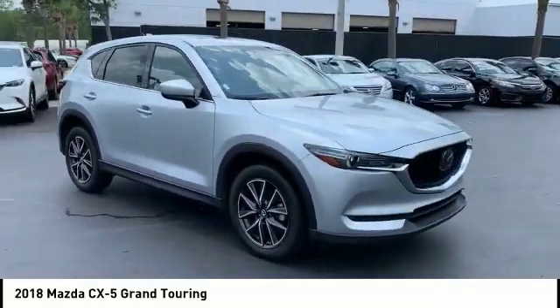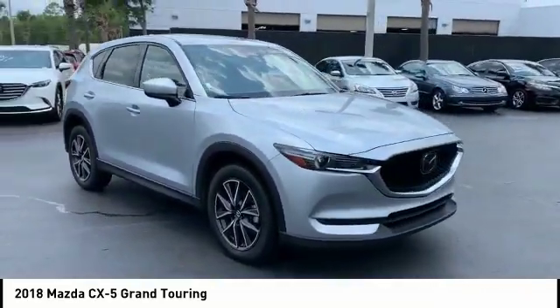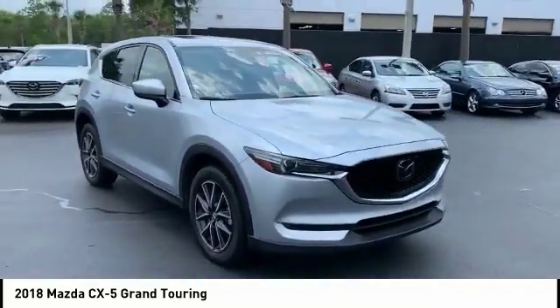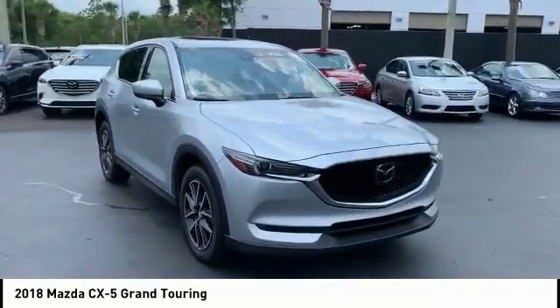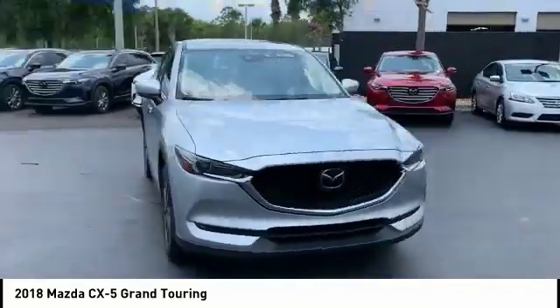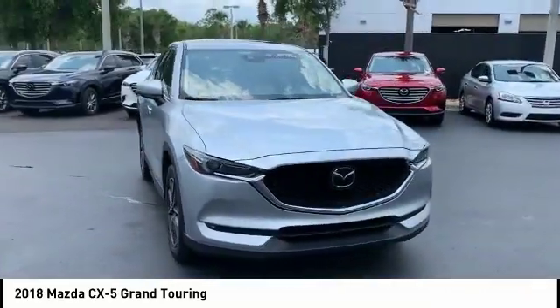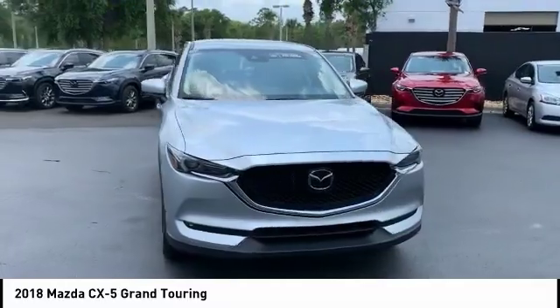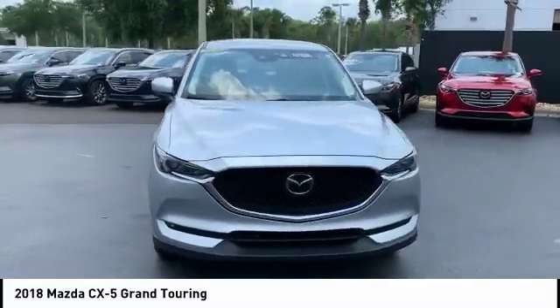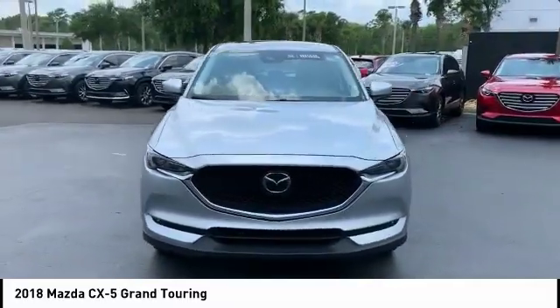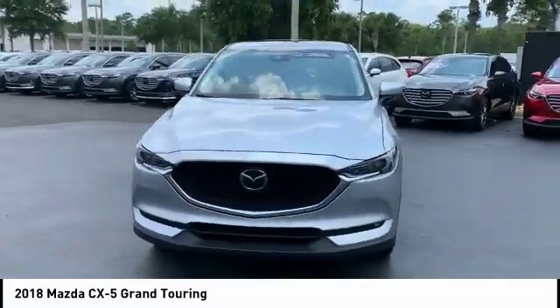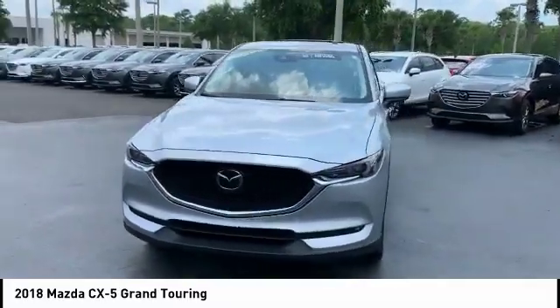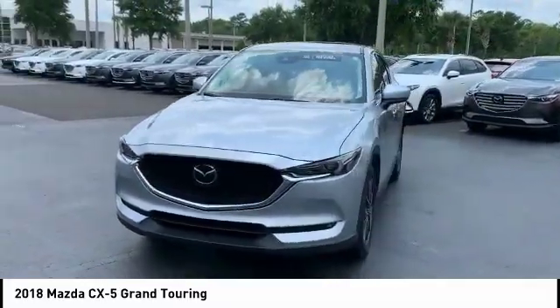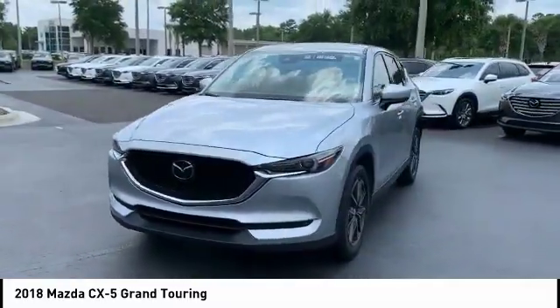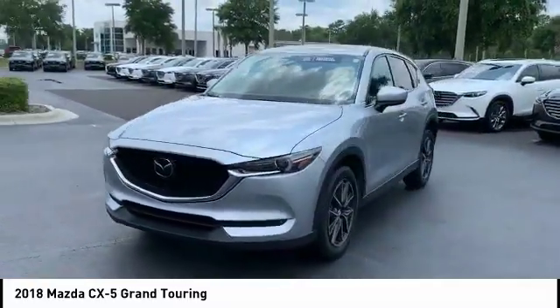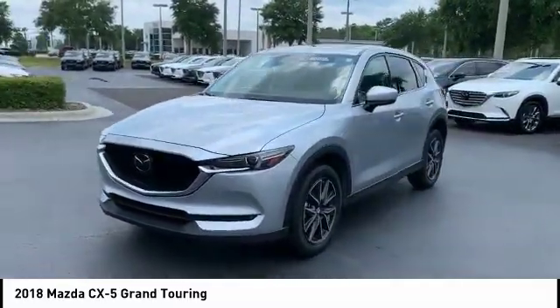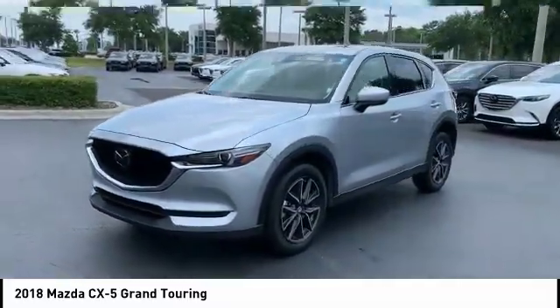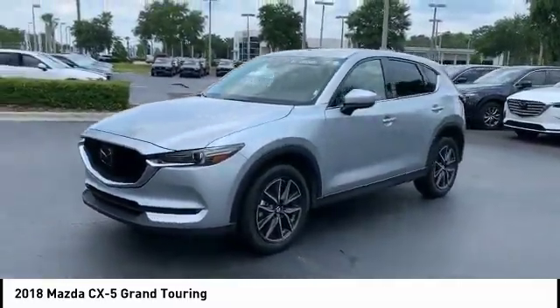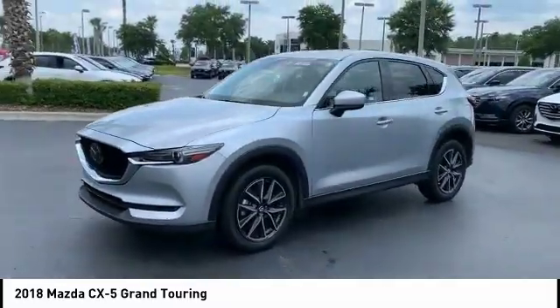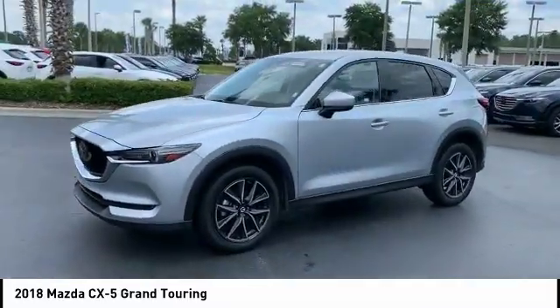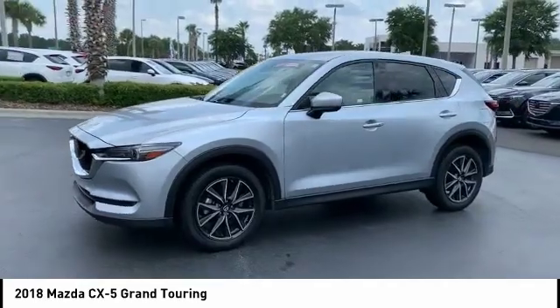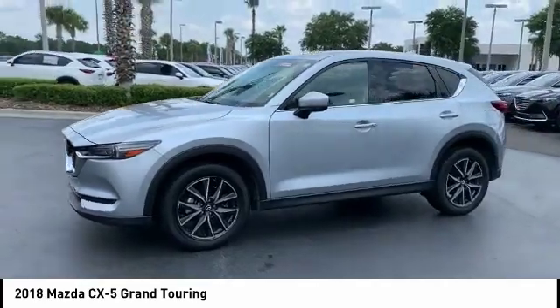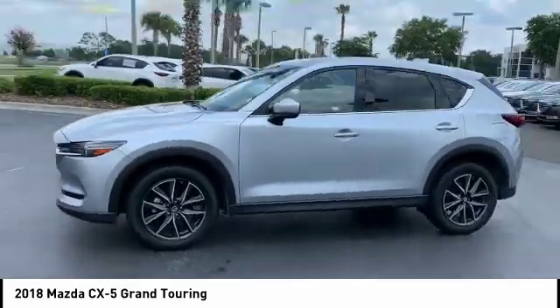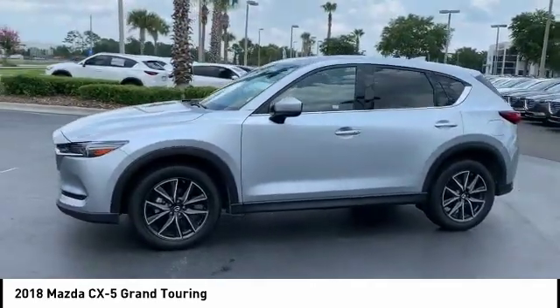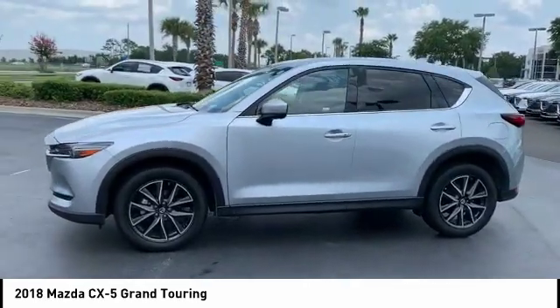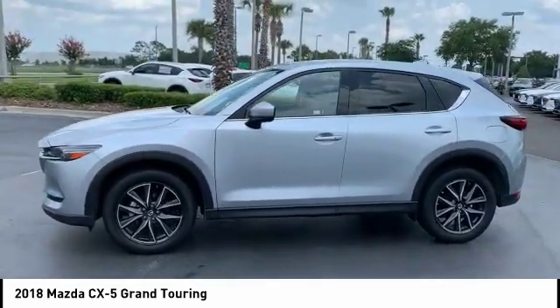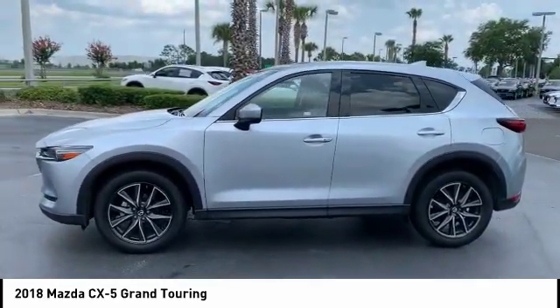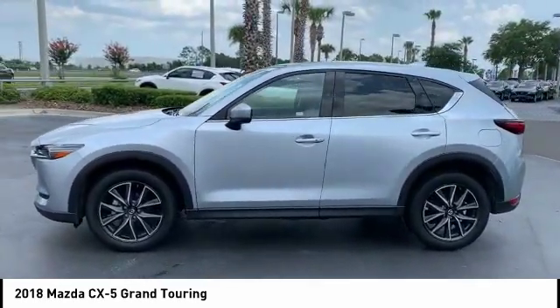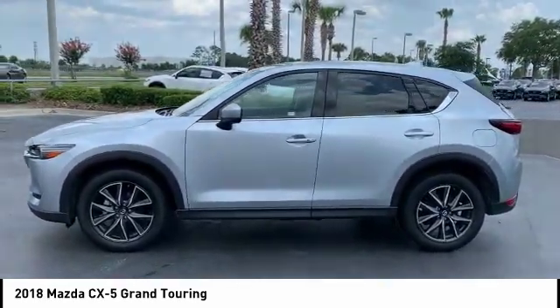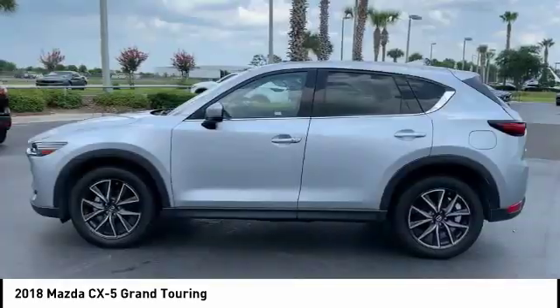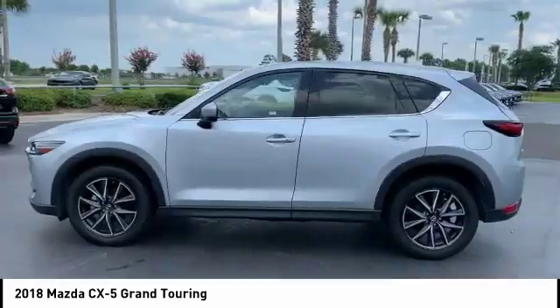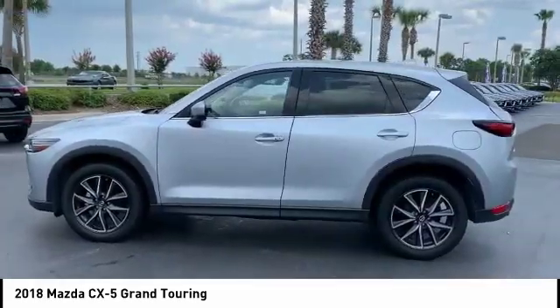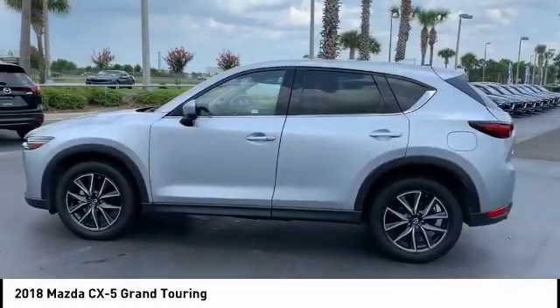This vehicle has less than 30,000 miles. Here are some of this vehicle's great options: blind spot monitor, electronic stability control, heated mirrors, aluminum wheels, rear spoiler, and power lift gate.